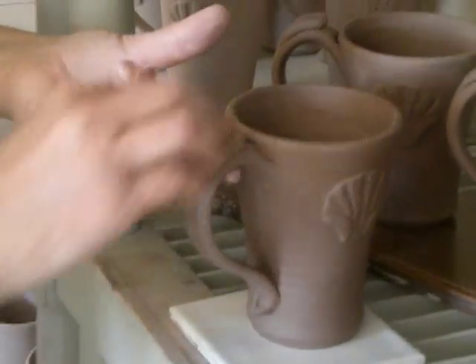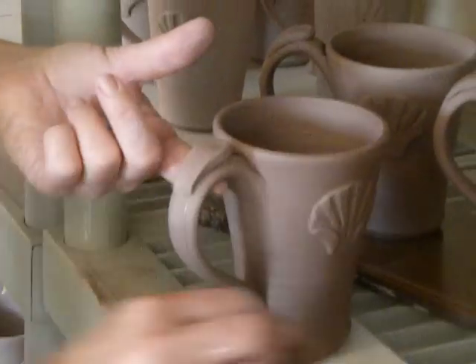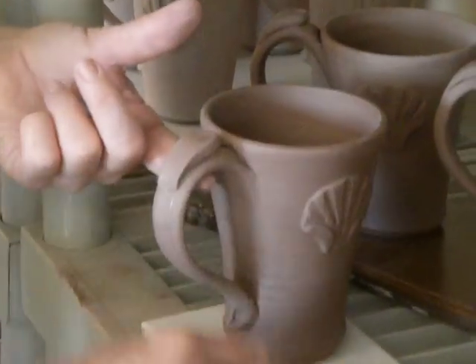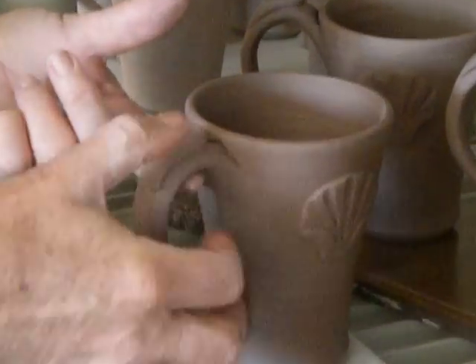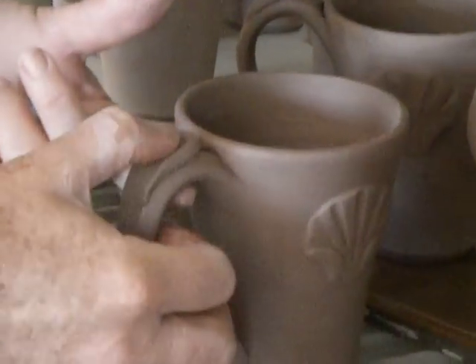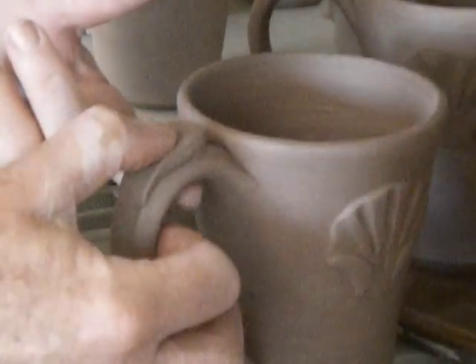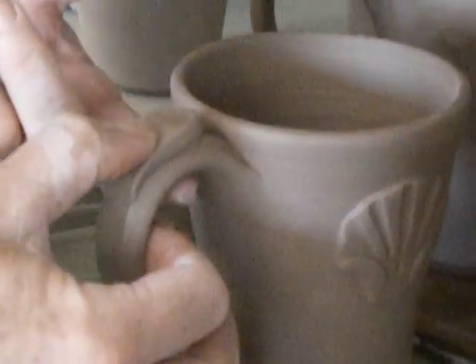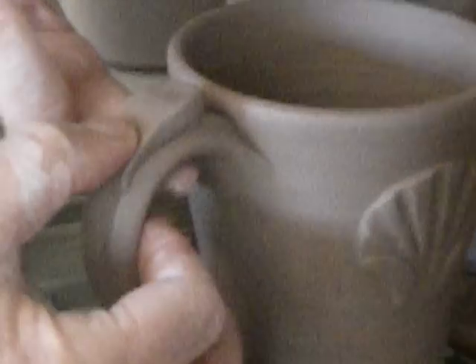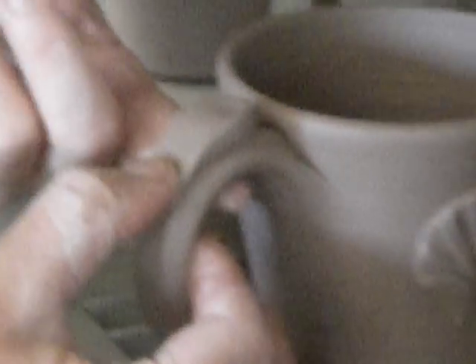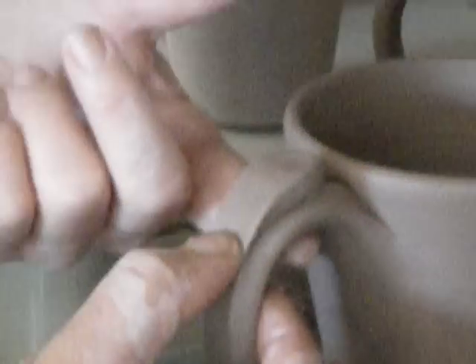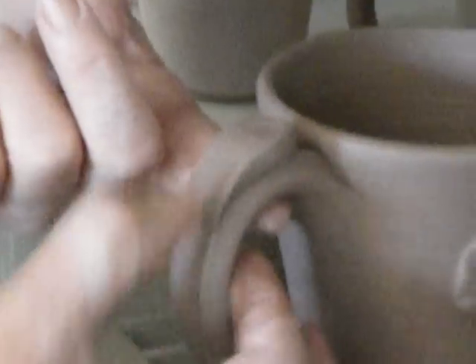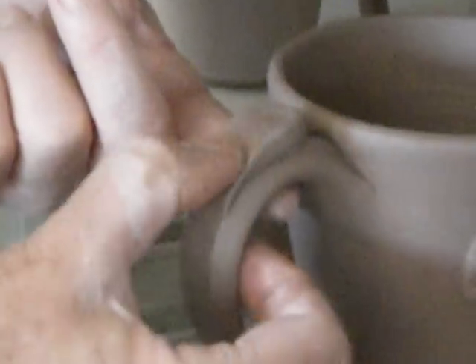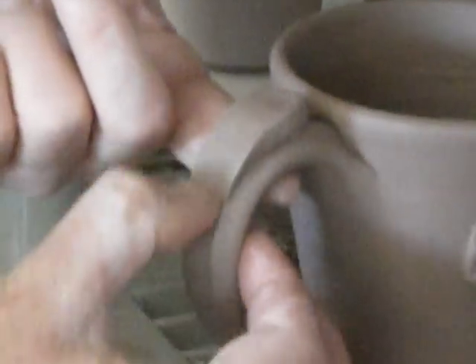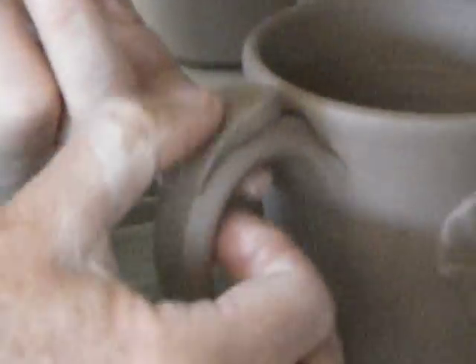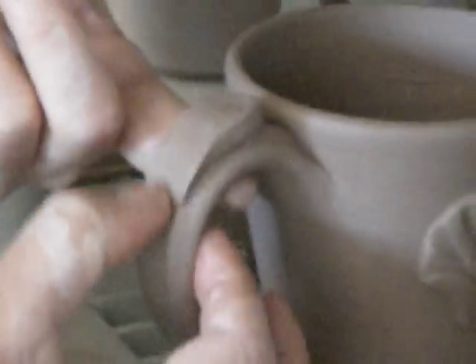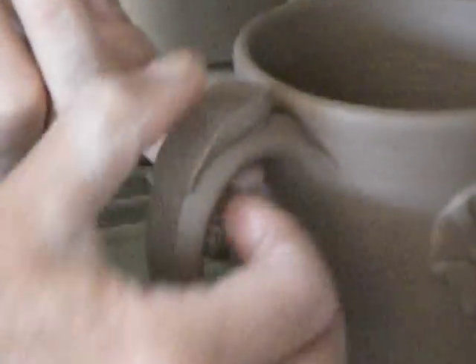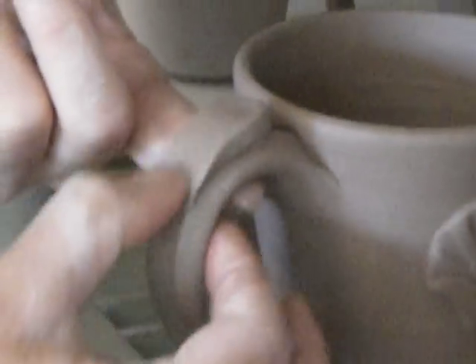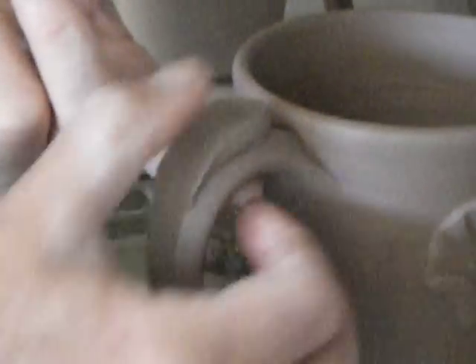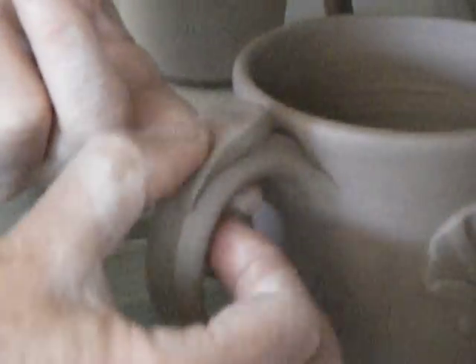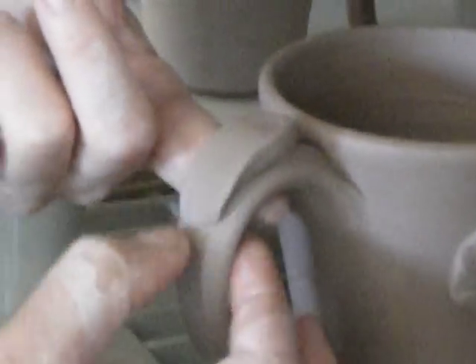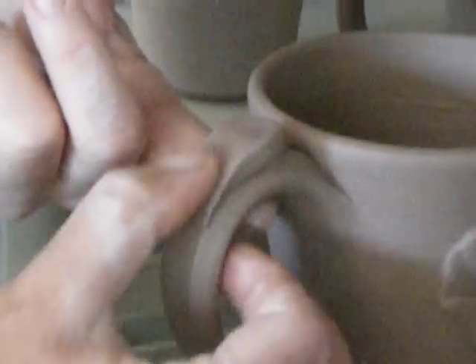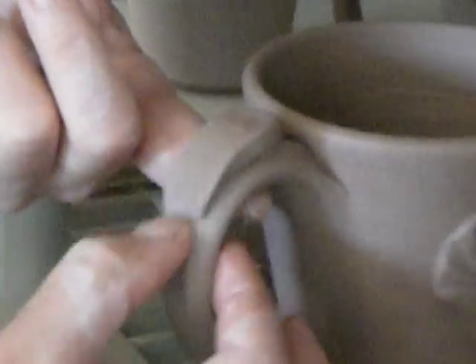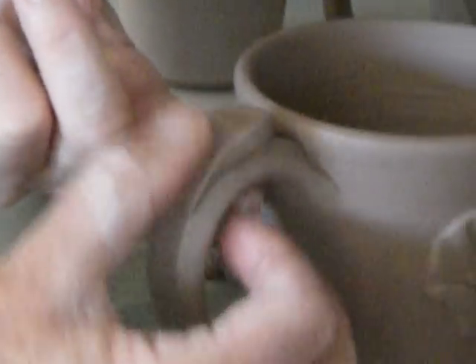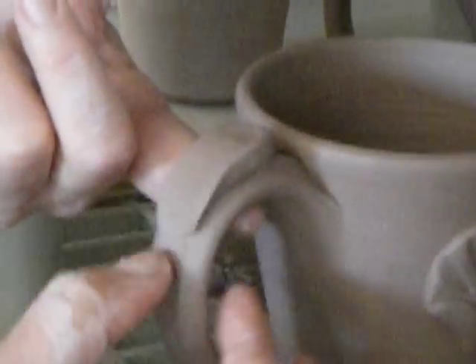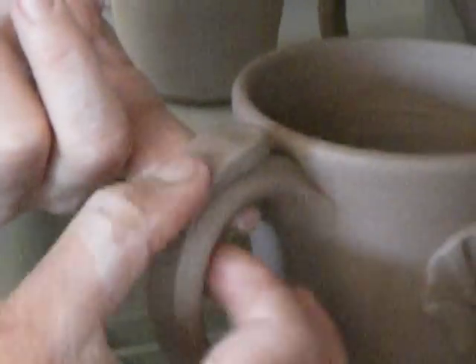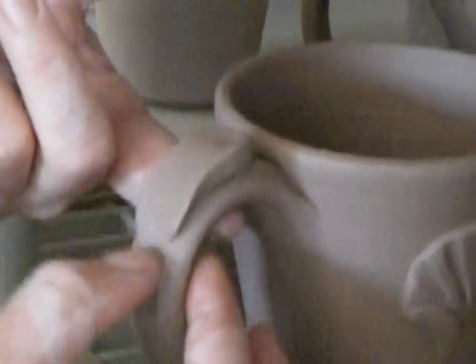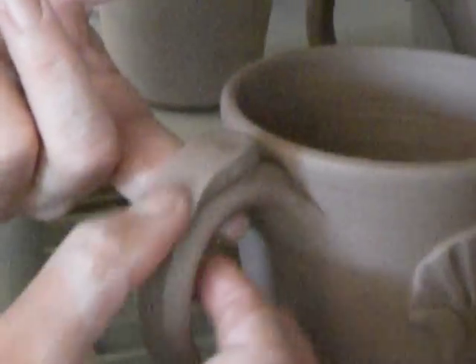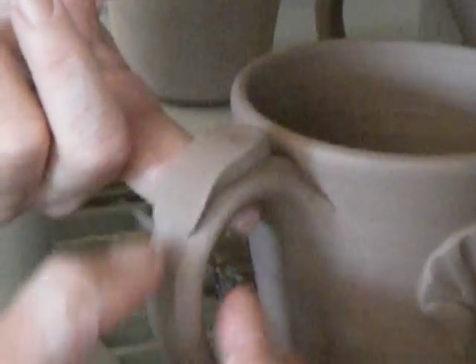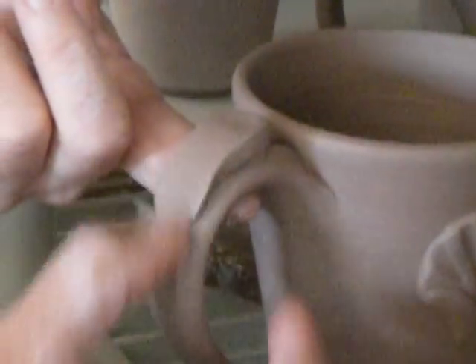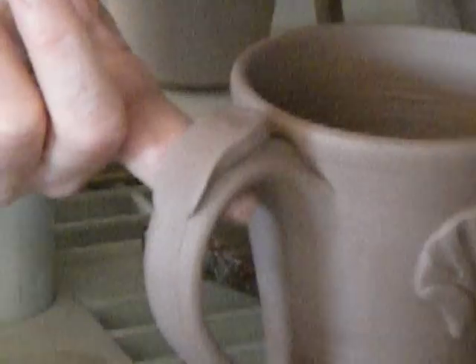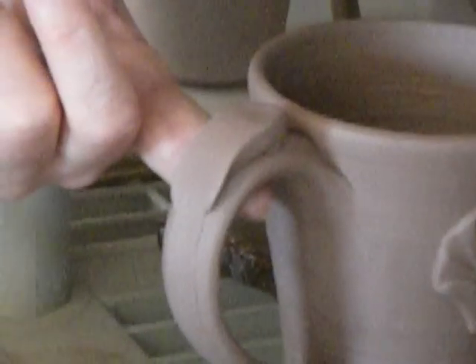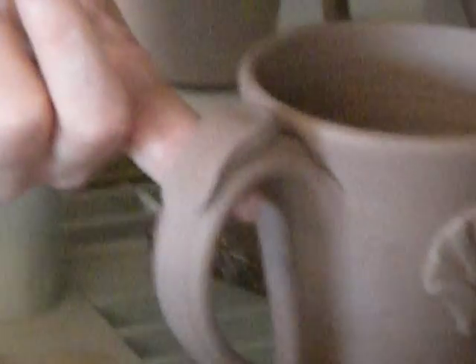And you also want to blend it down into the handle, so people will be amazed and think that it was all done at the same time.